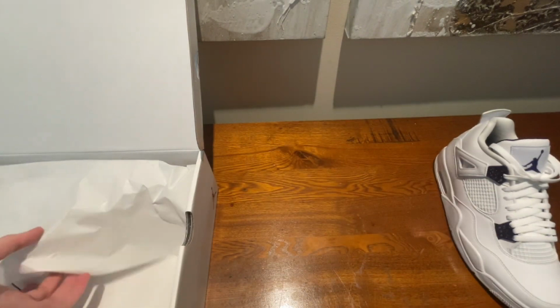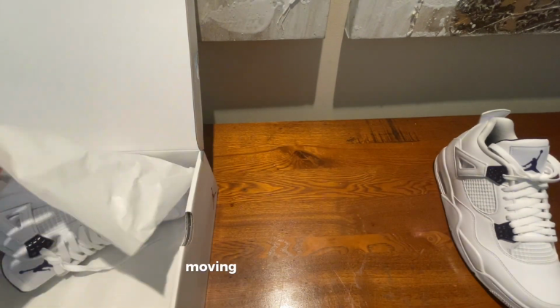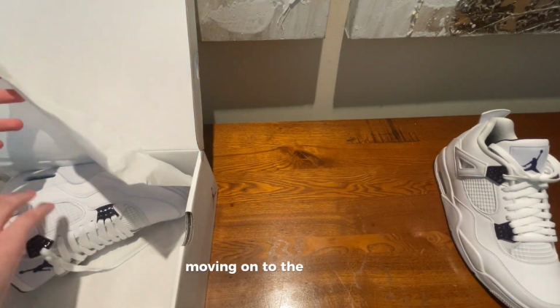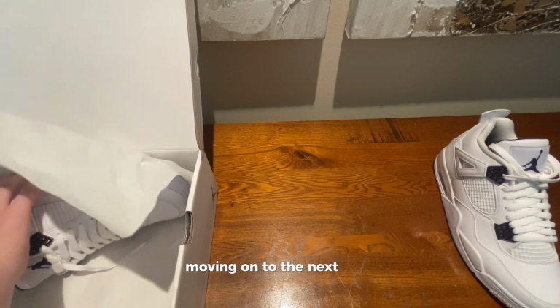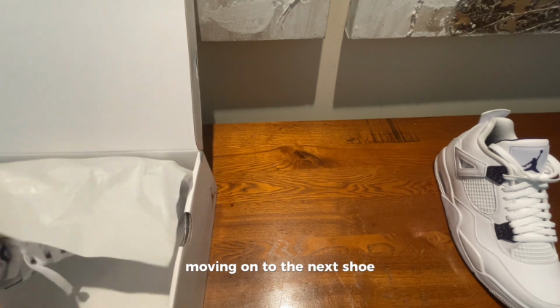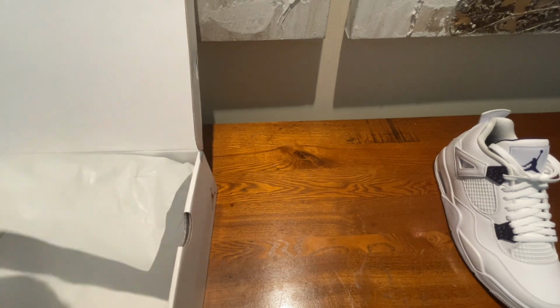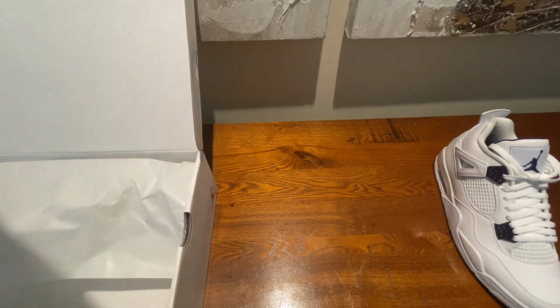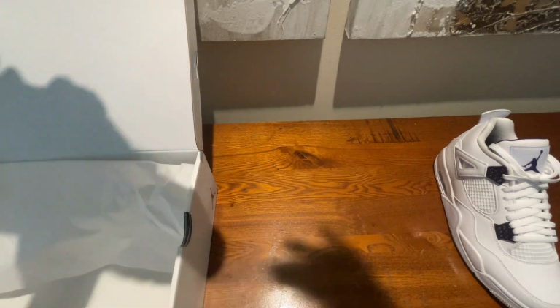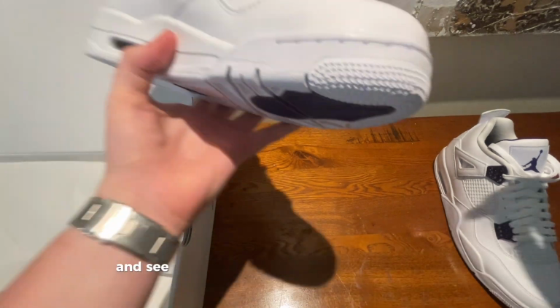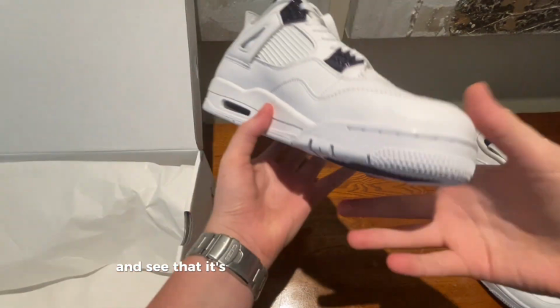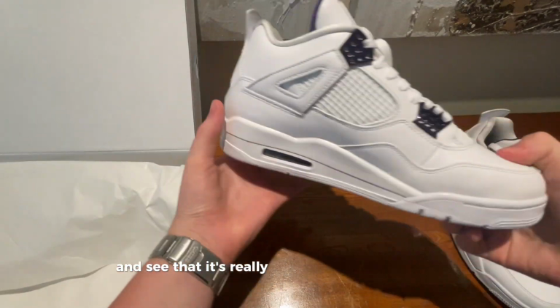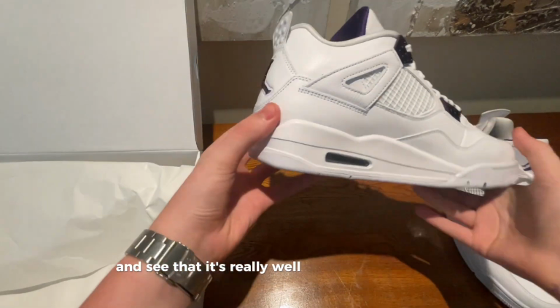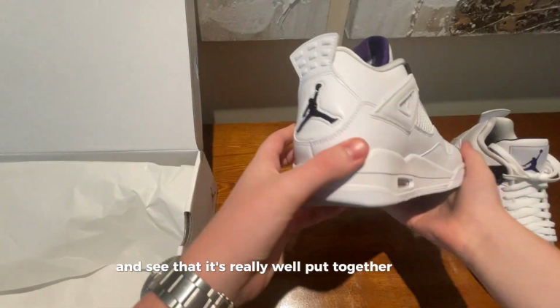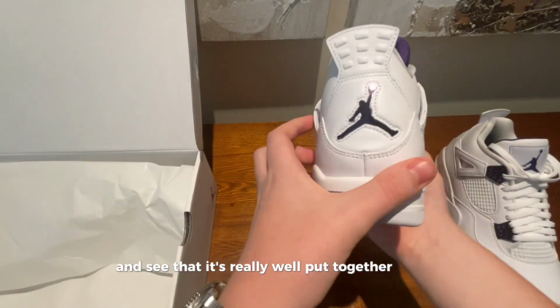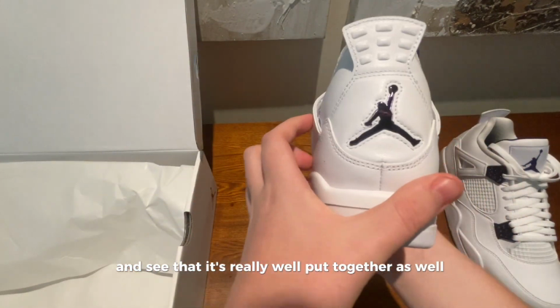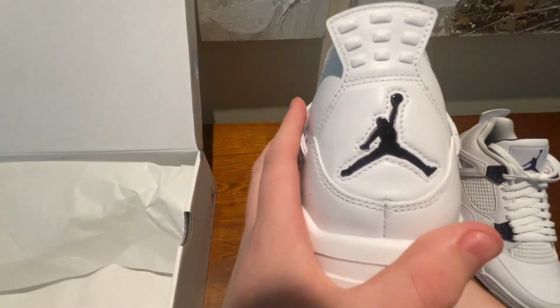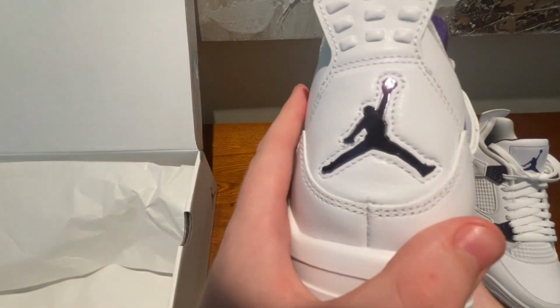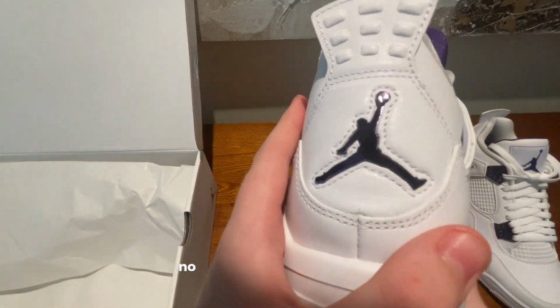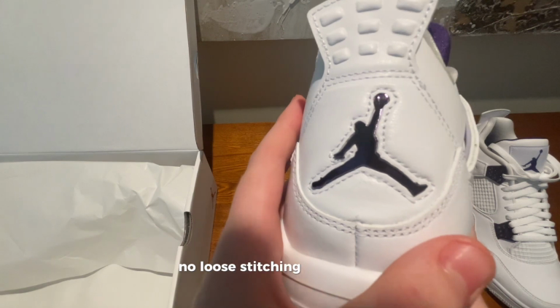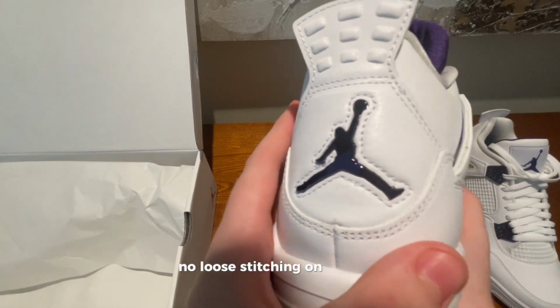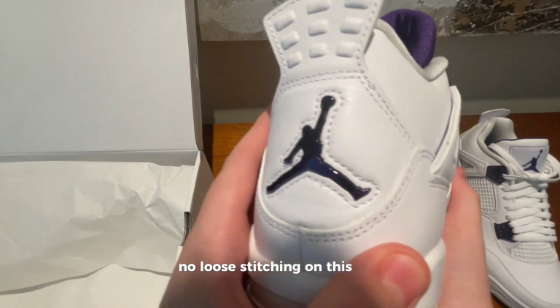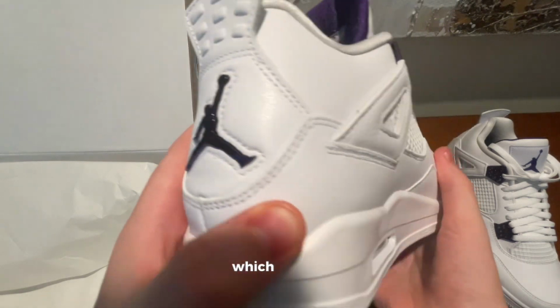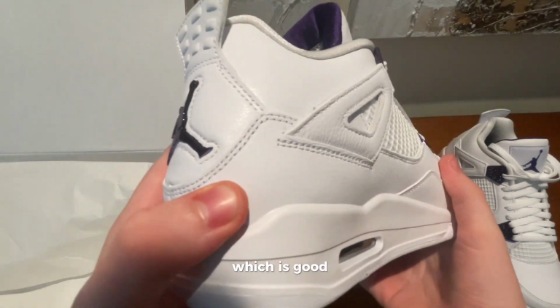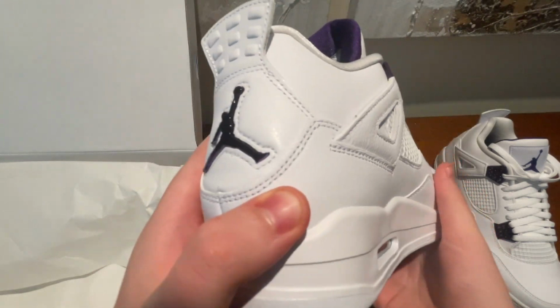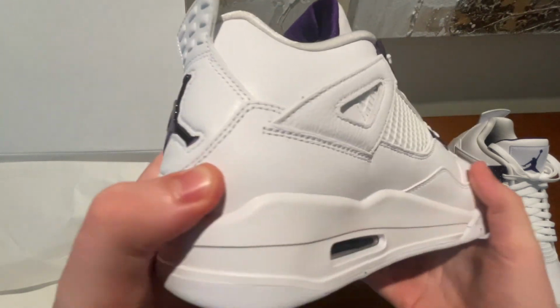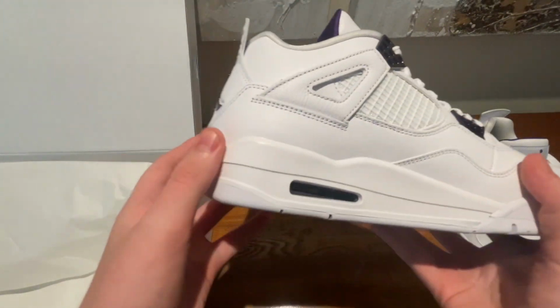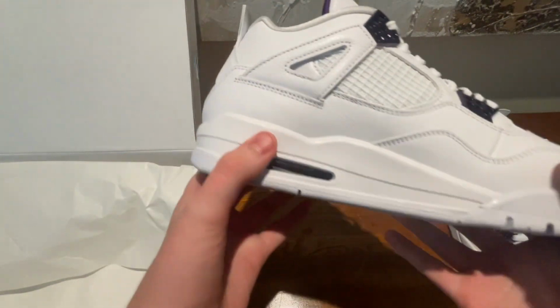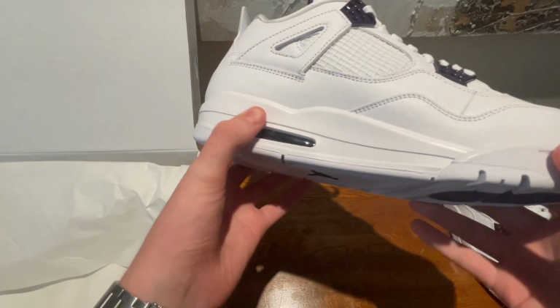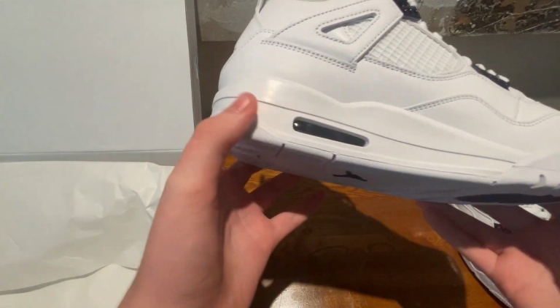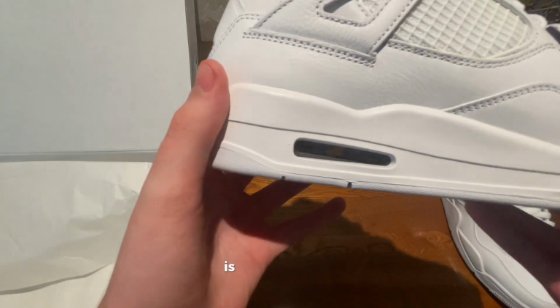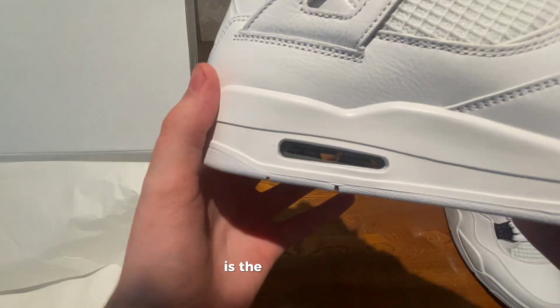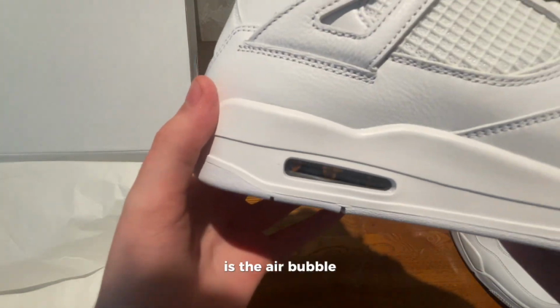Moving on to the next shoe, you can see that it's really well put together as well — no loose stitching on this one, which is good. Here's the air bubble.